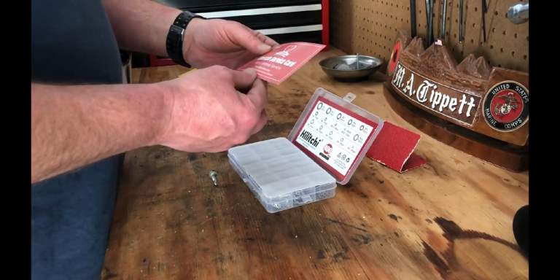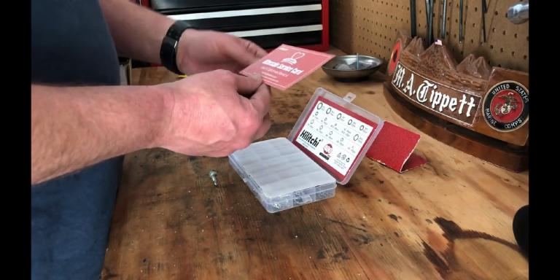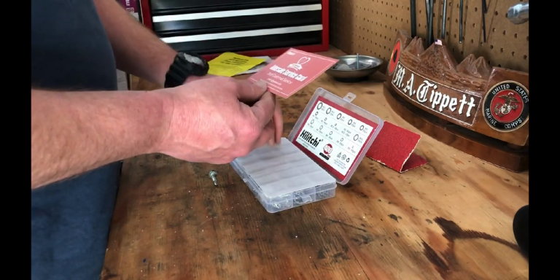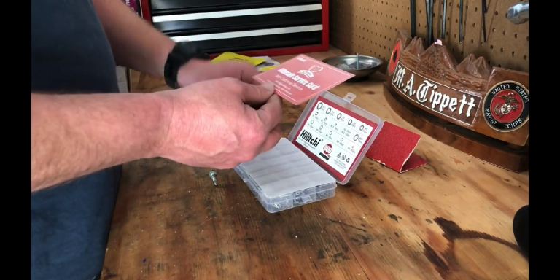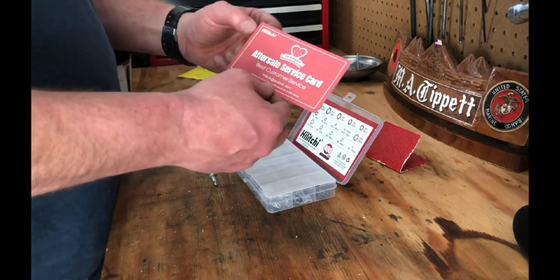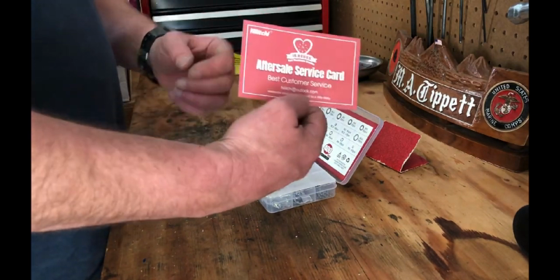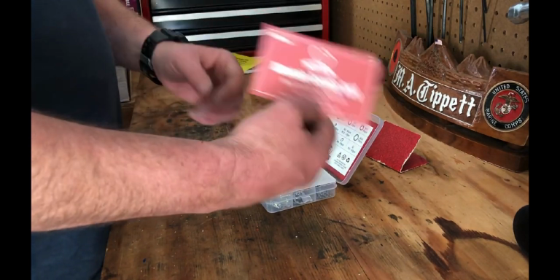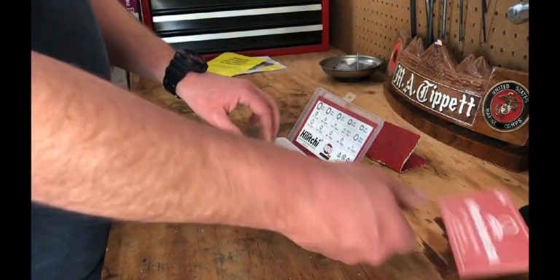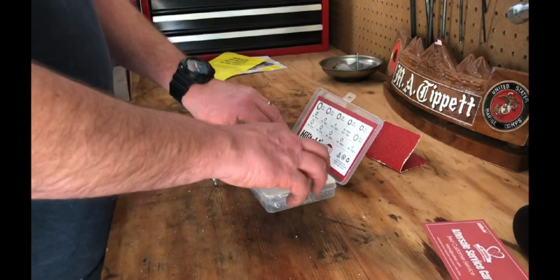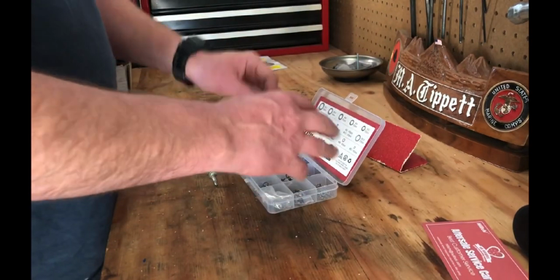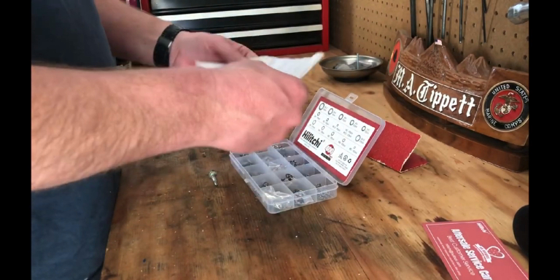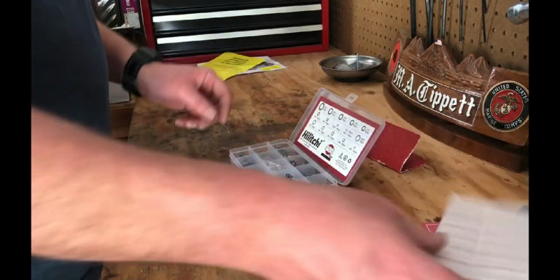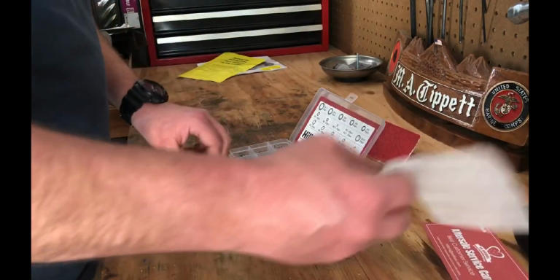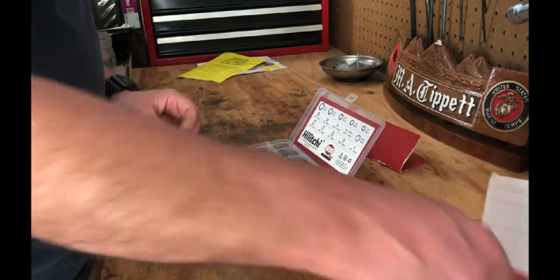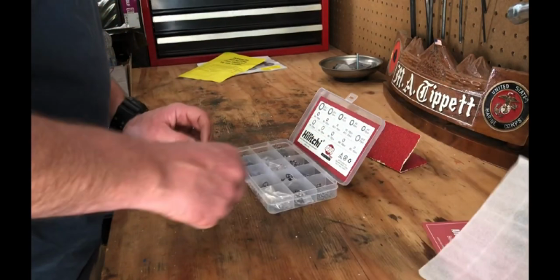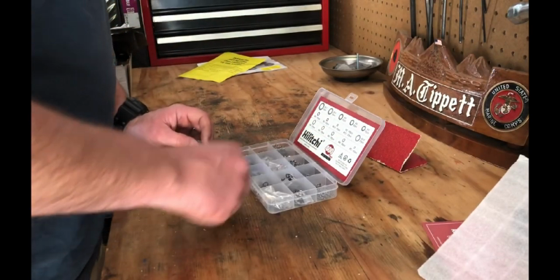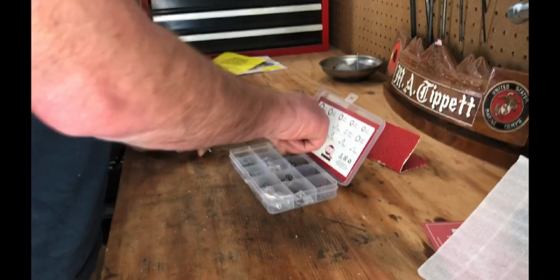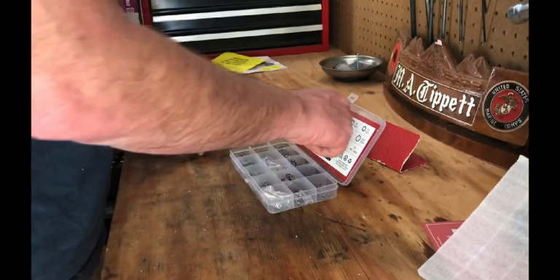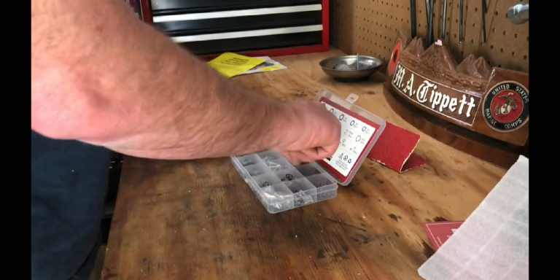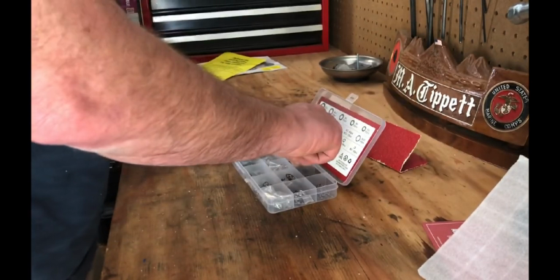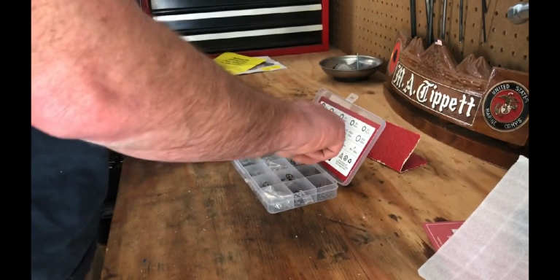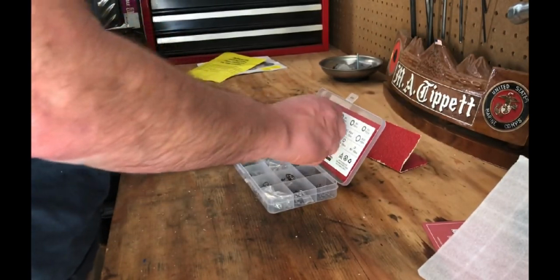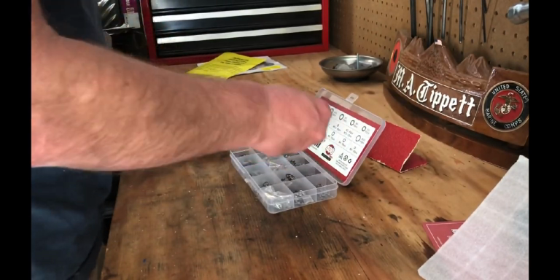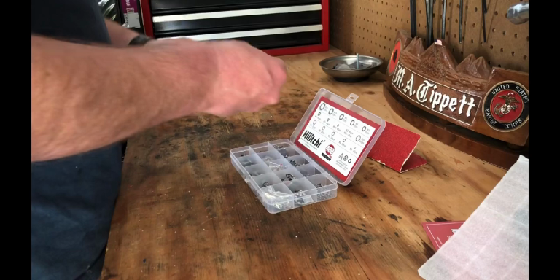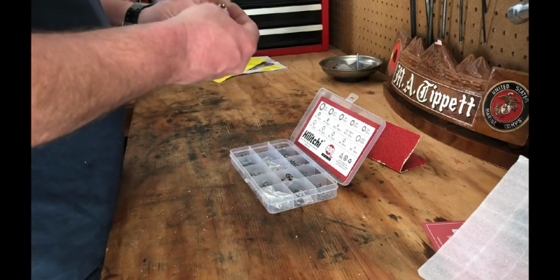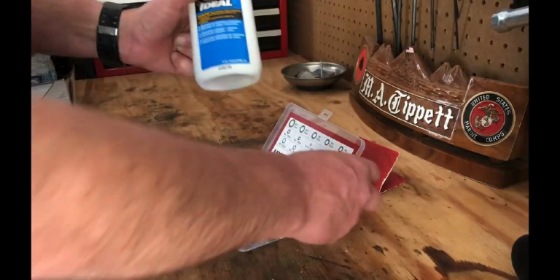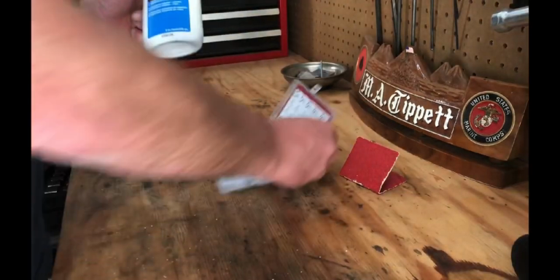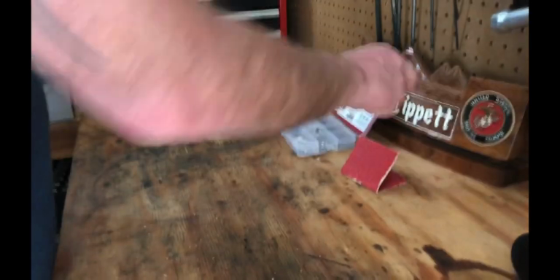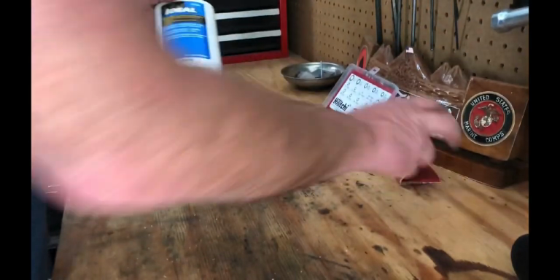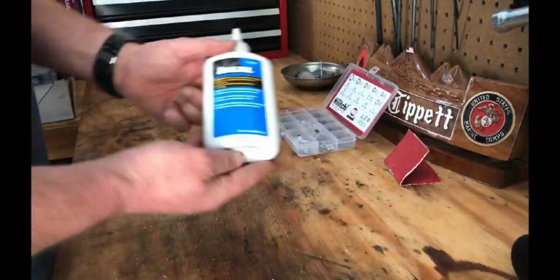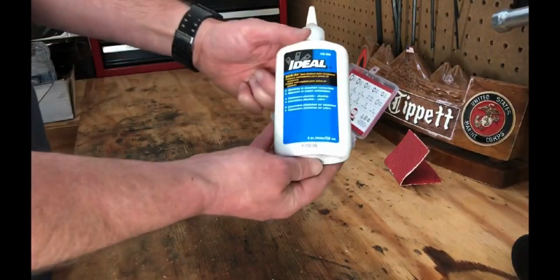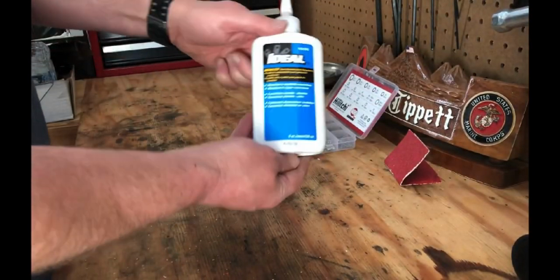I posted my issue on one of the RV forums I'm on, and some good advice I got was to clean all the connections and use a compound called NOALOX on all the connections. NOALOX is a grease — it conducts electricity and it's anti-corrosive. And this is what it looks like right here.